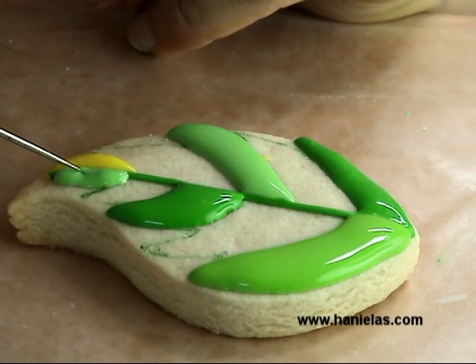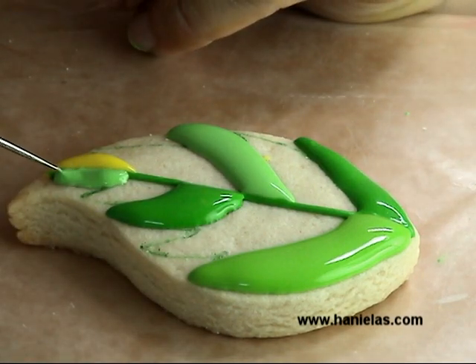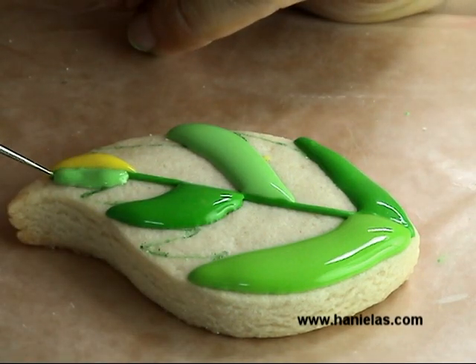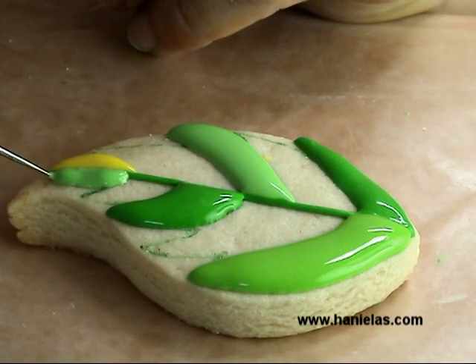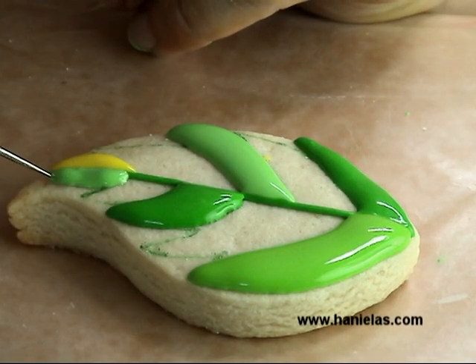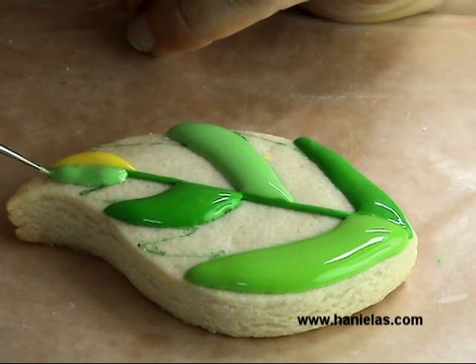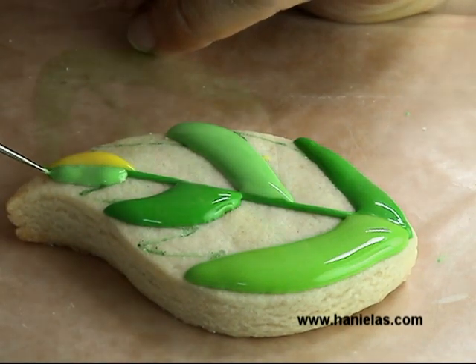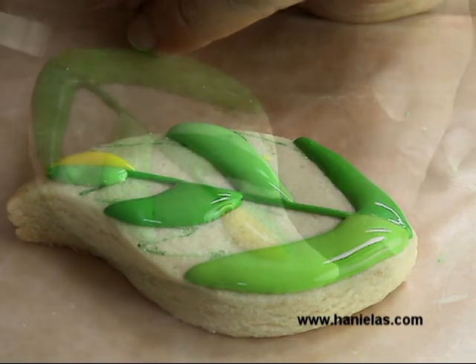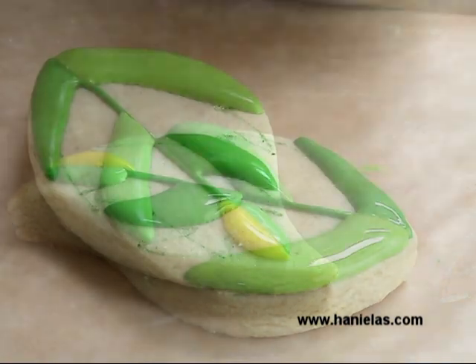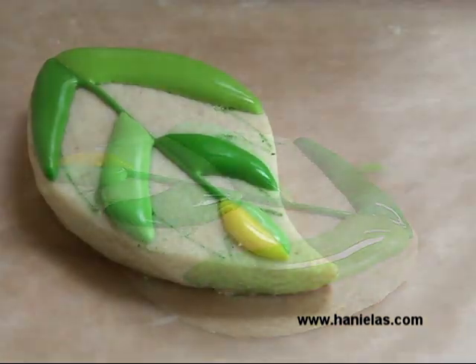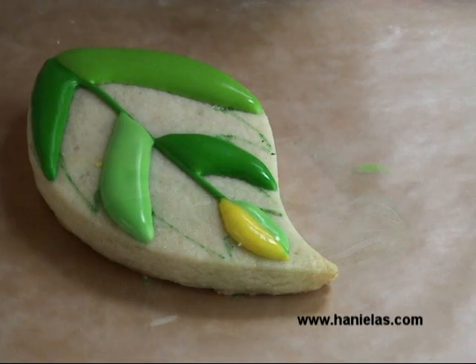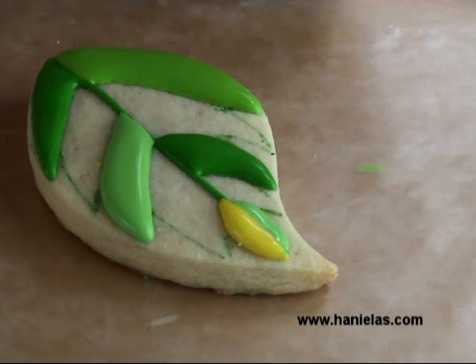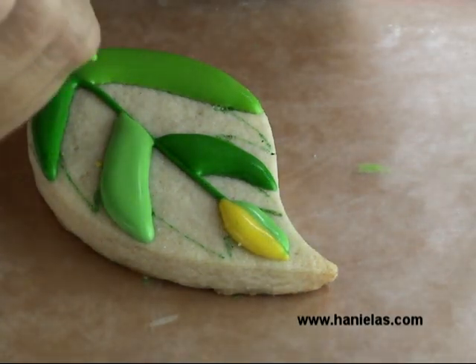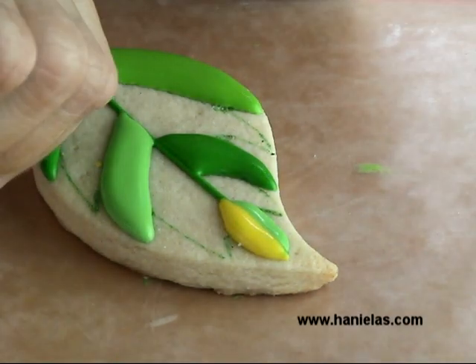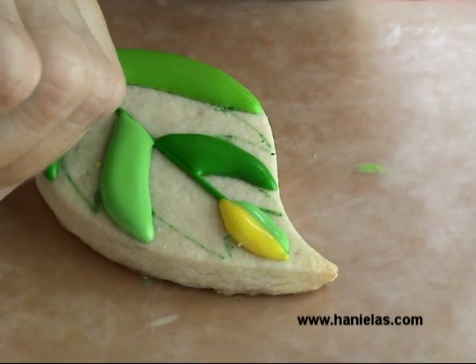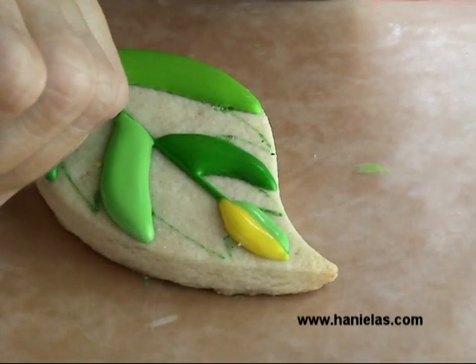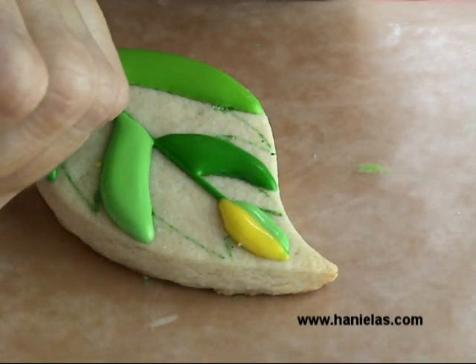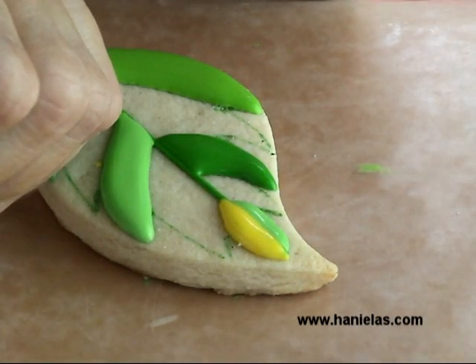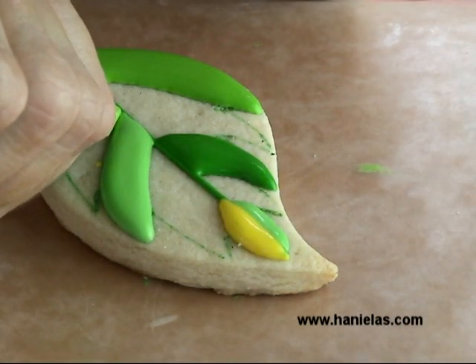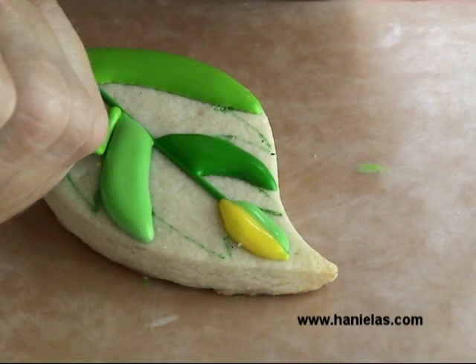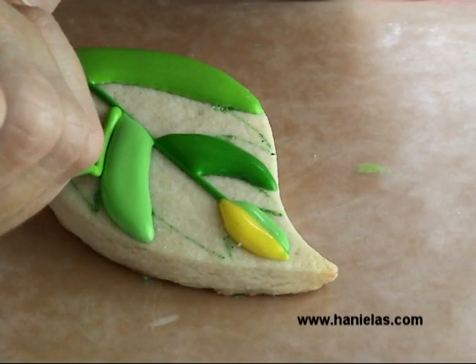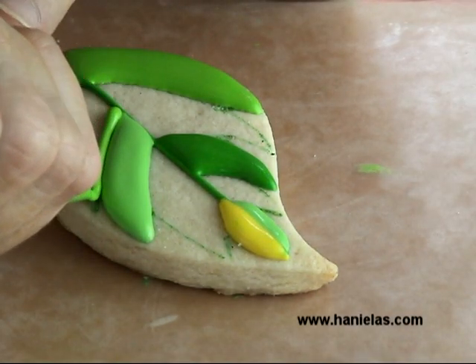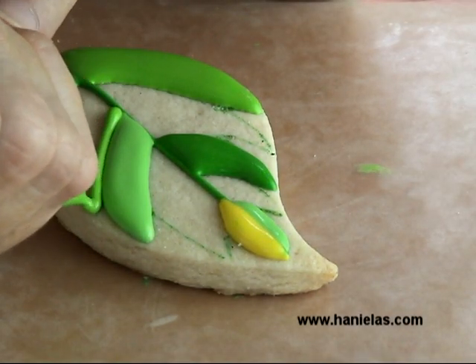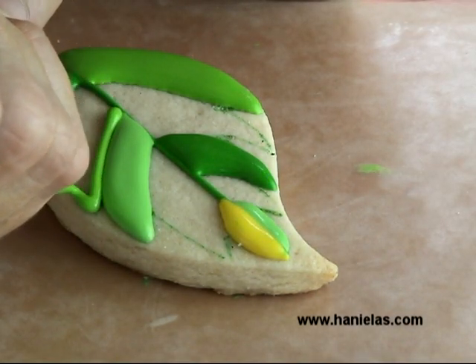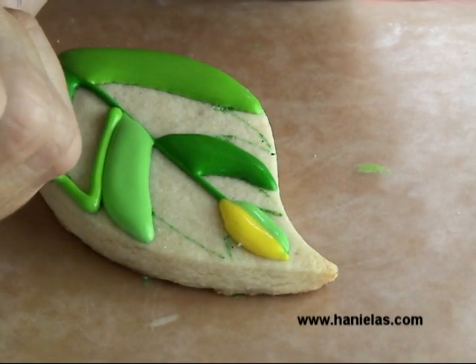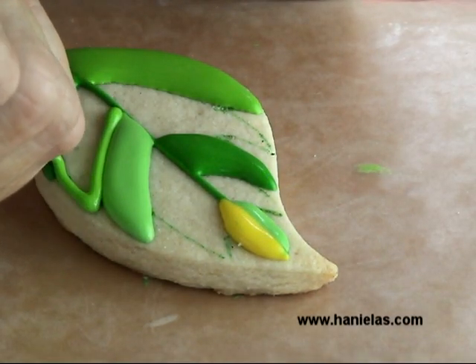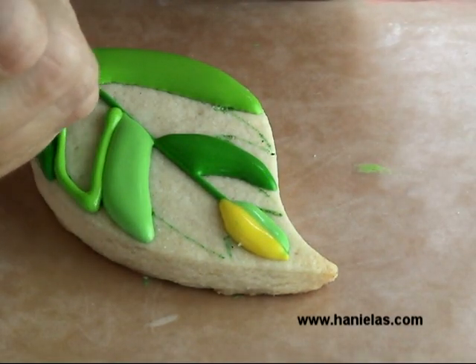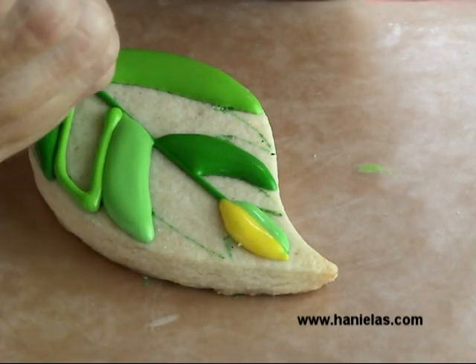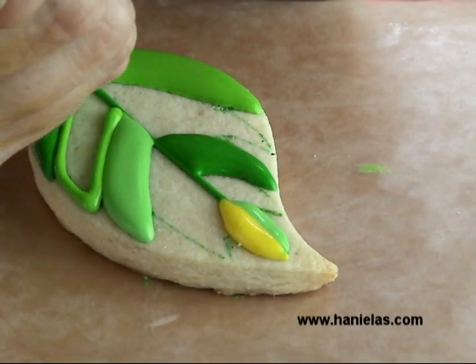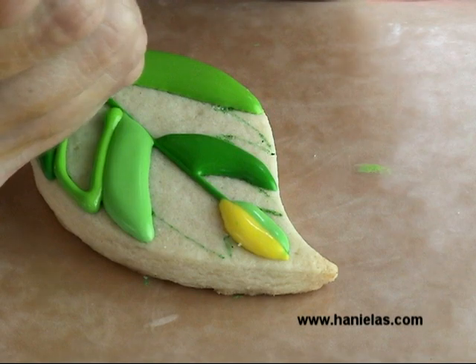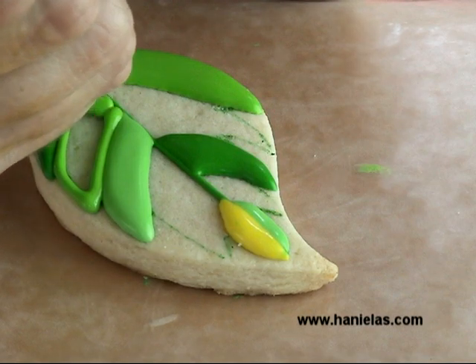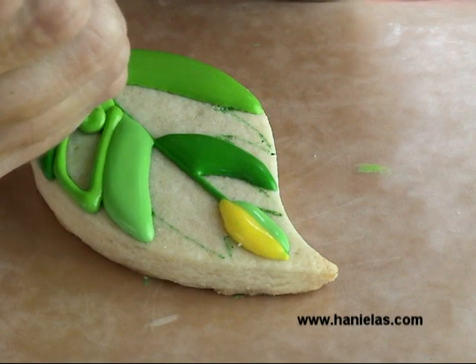Now you have to let this crust. As I mentioned before, now that it's crusted, I can fill in the remaining sections with contrasting colors.